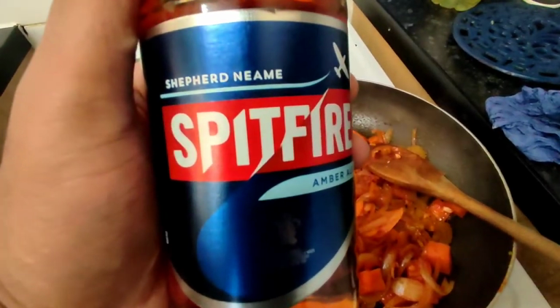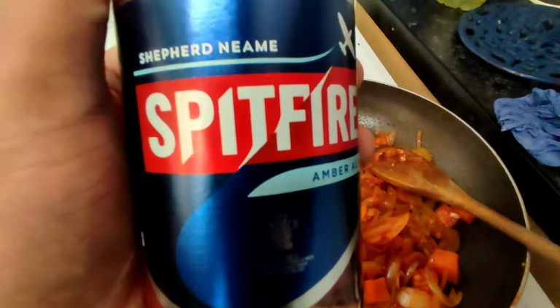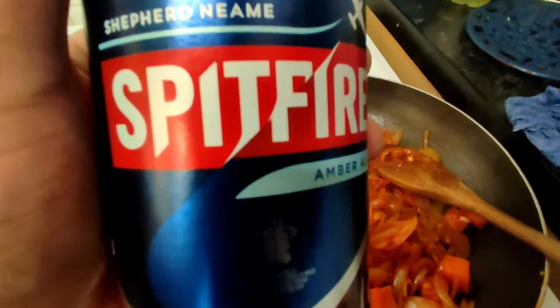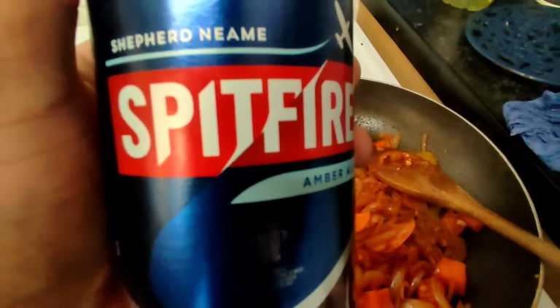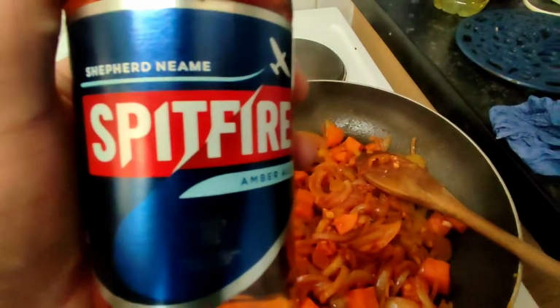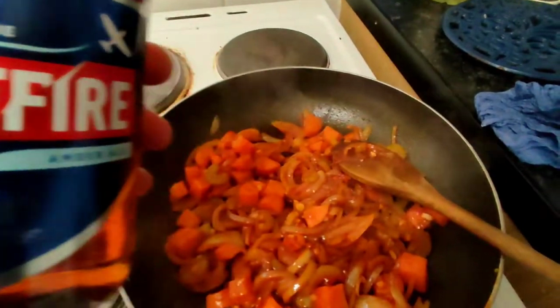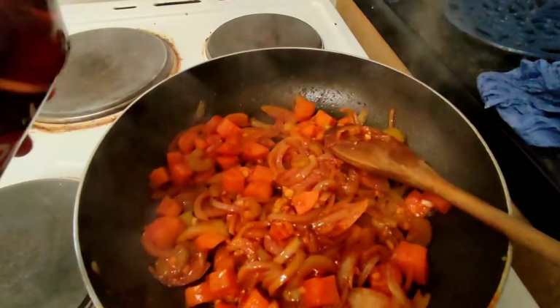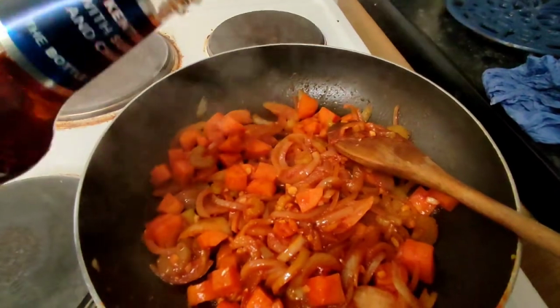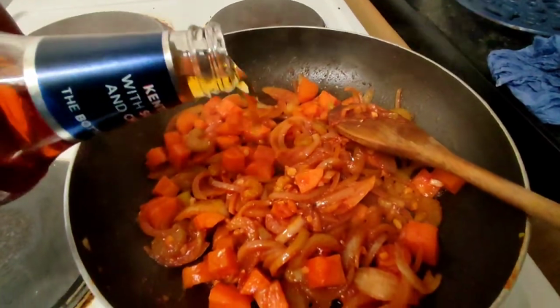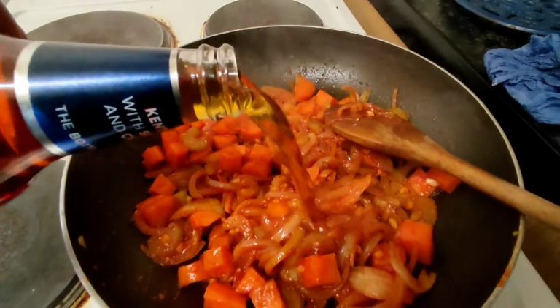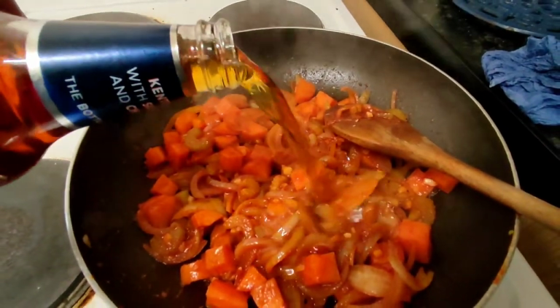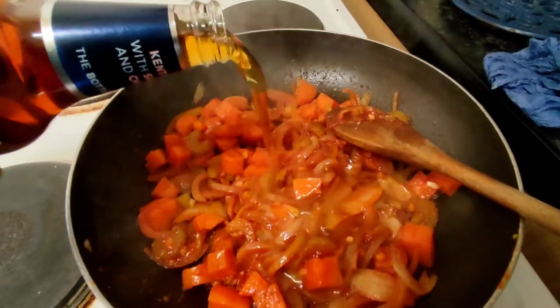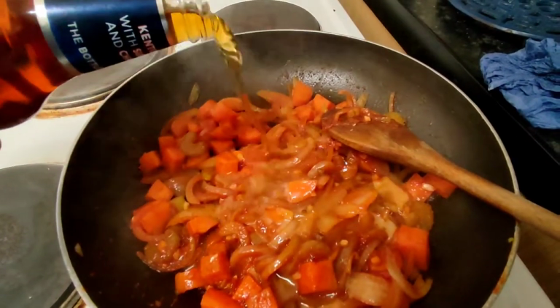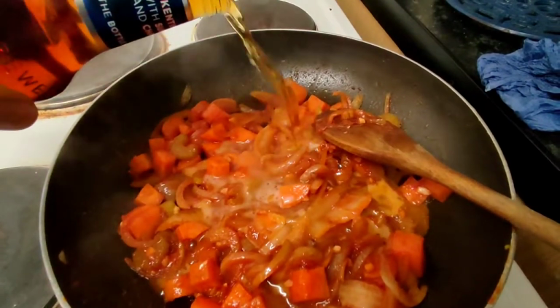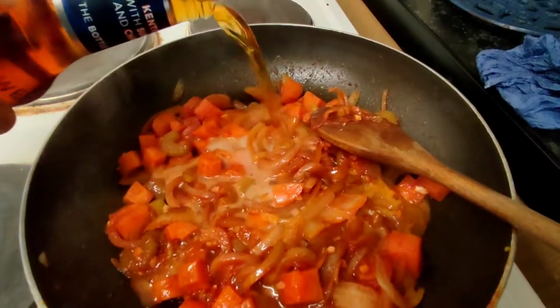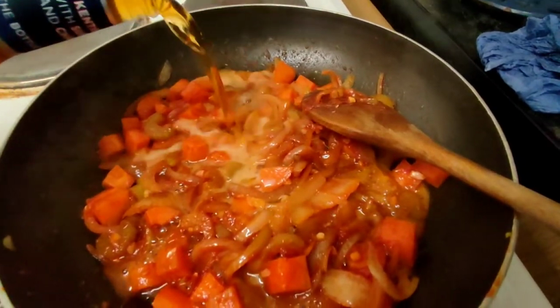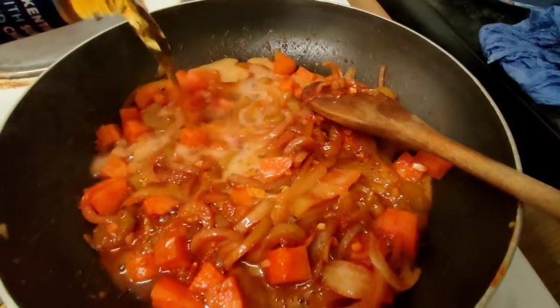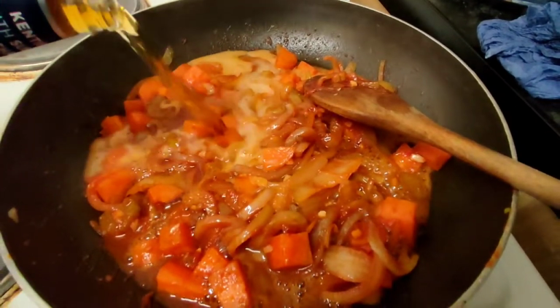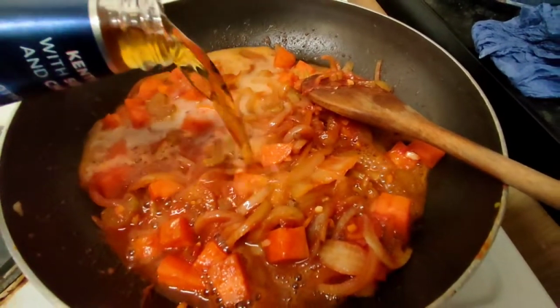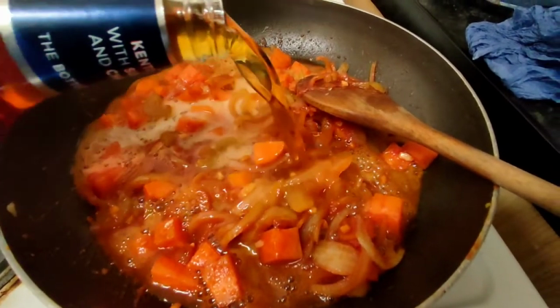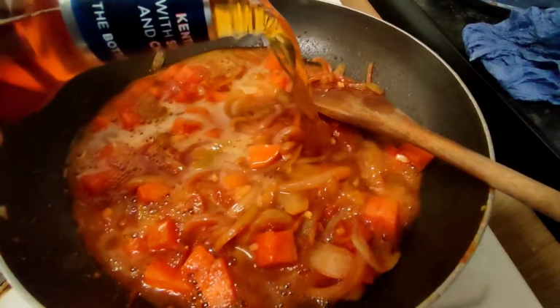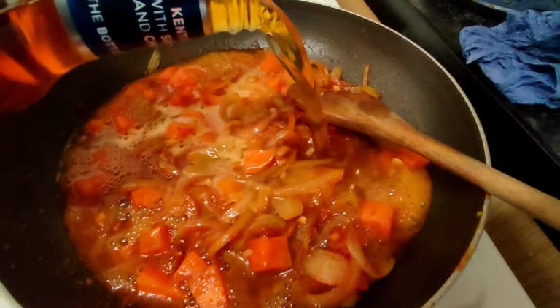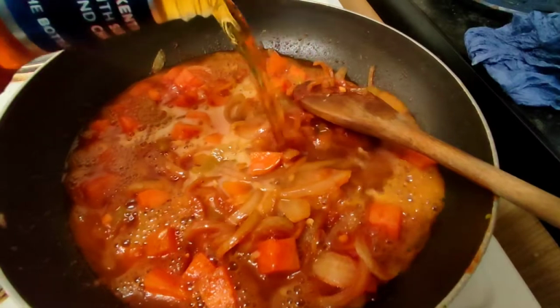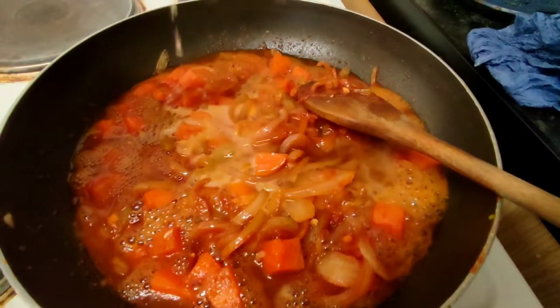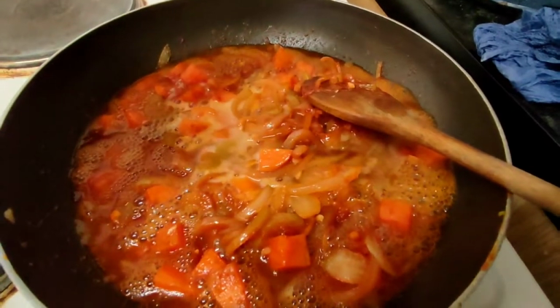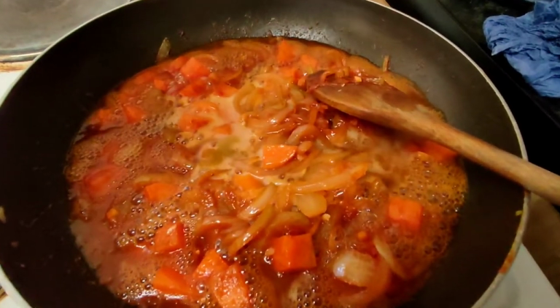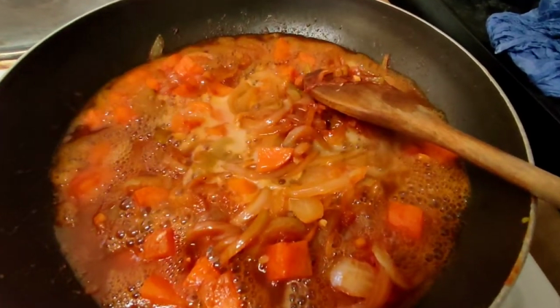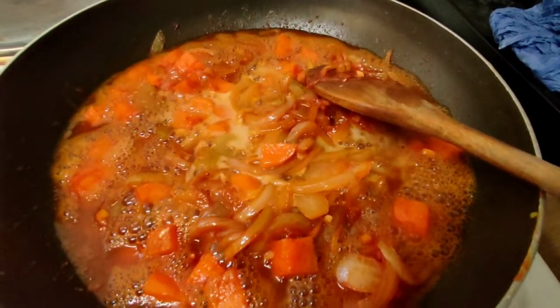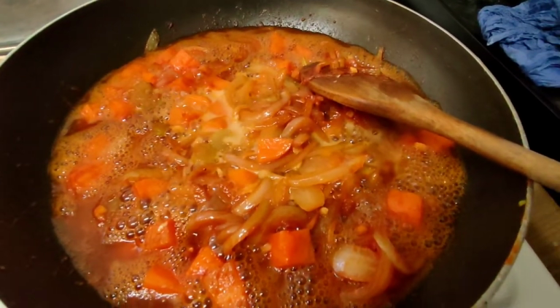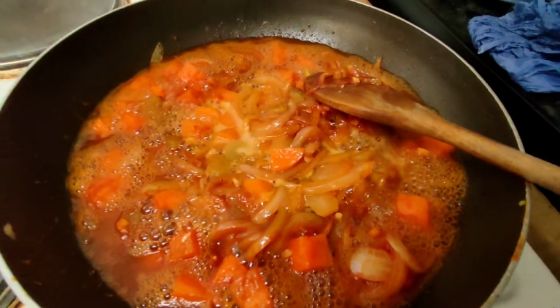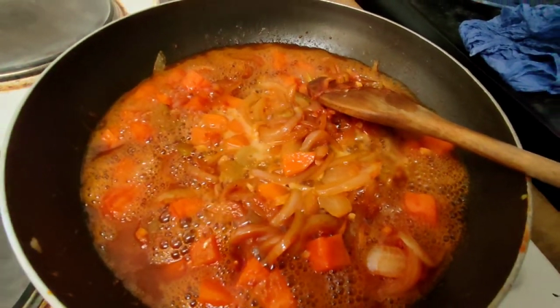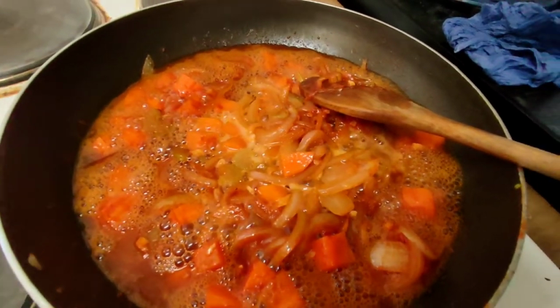Then we're going to hit it with some Spitfire Ale. This stuff is delicious — it costs about £1.40 in Sainsbury's. I don't really drink it myself but it's good for cooking.